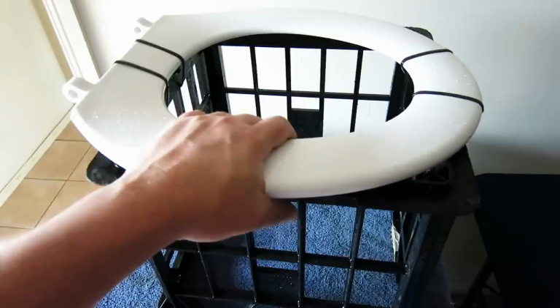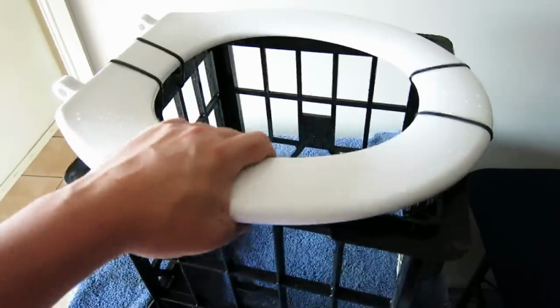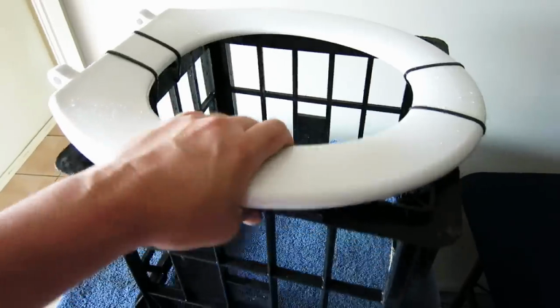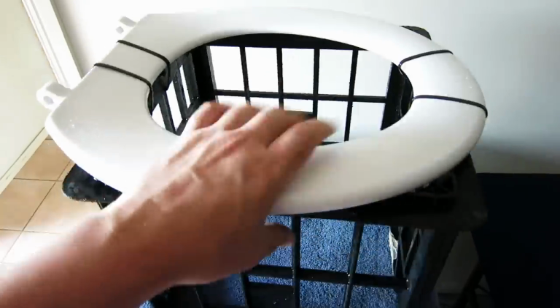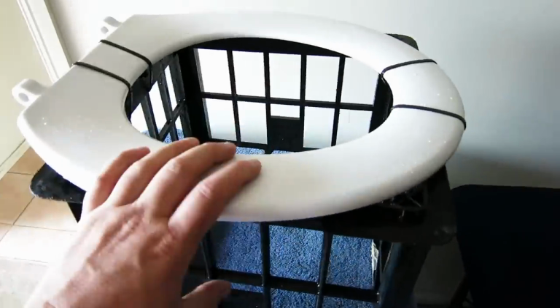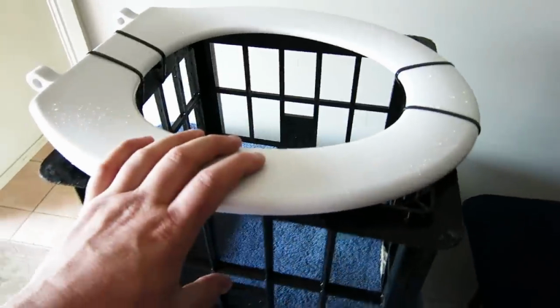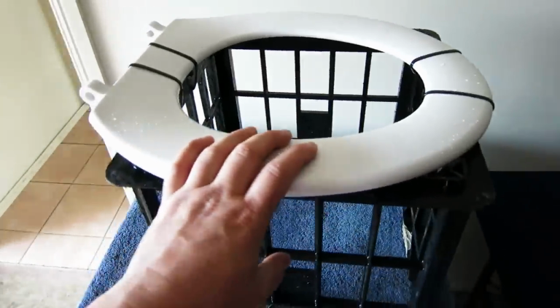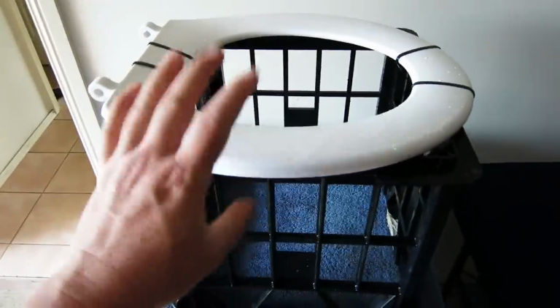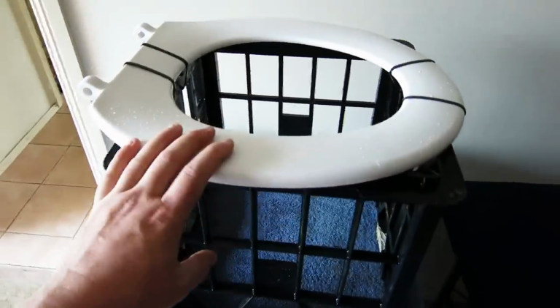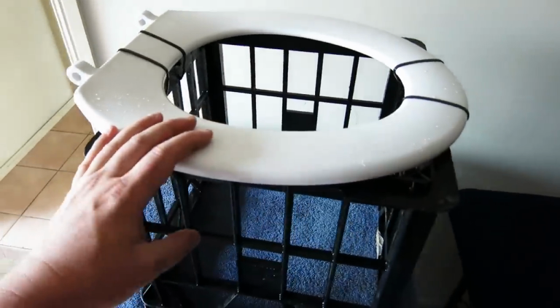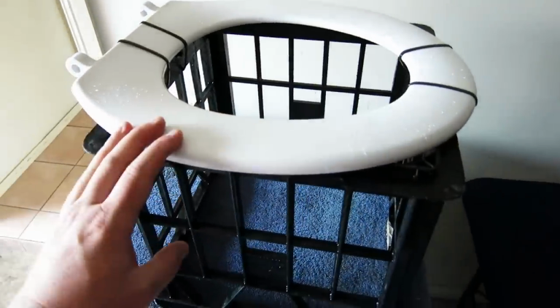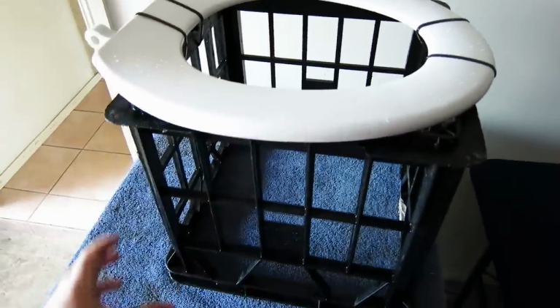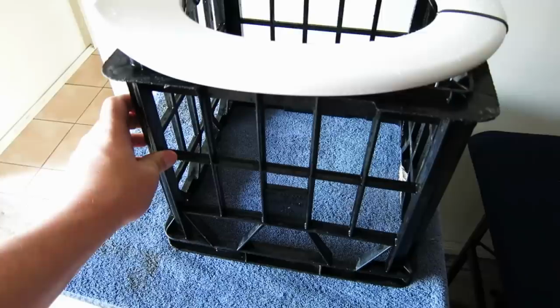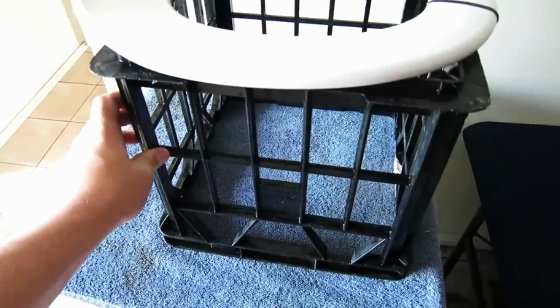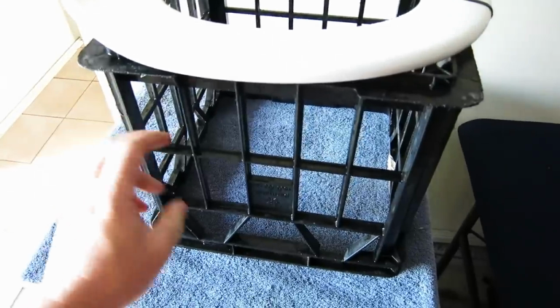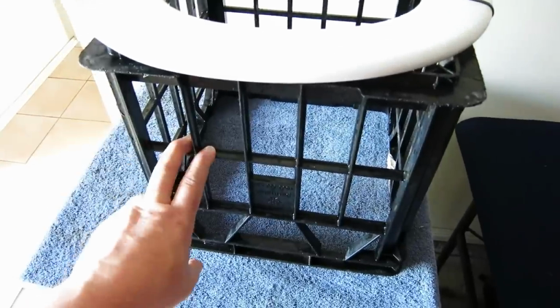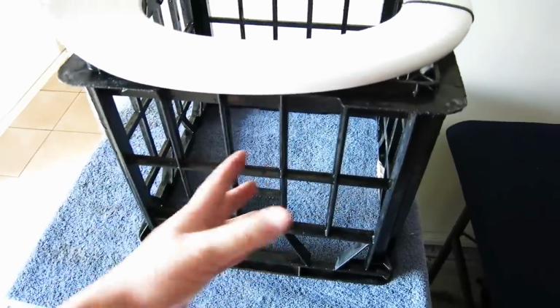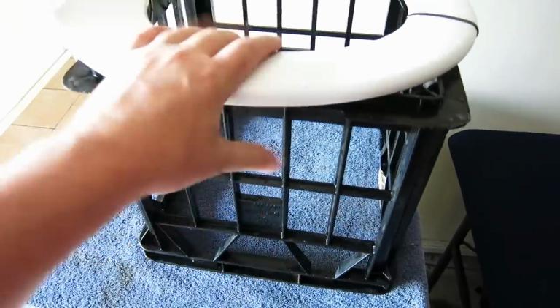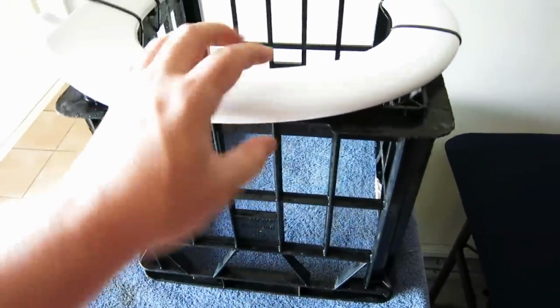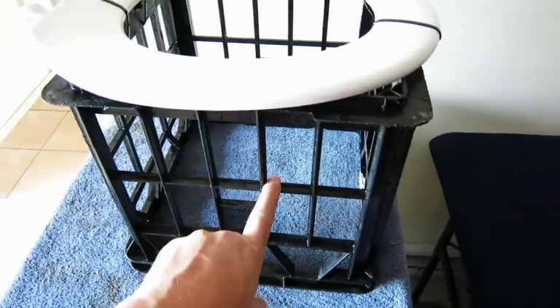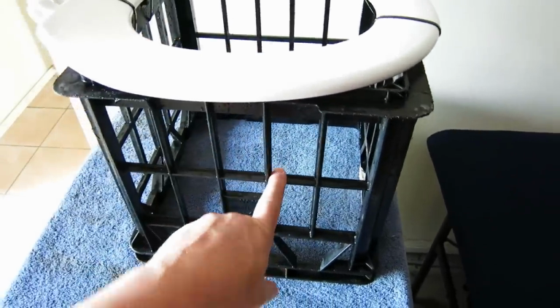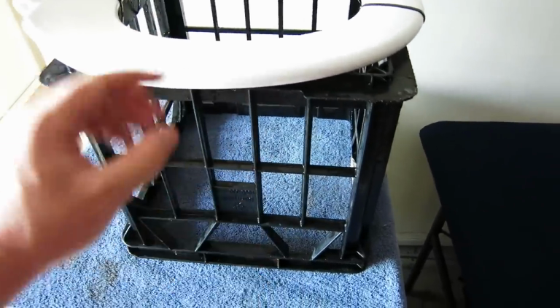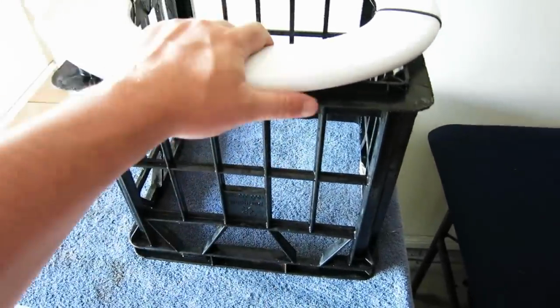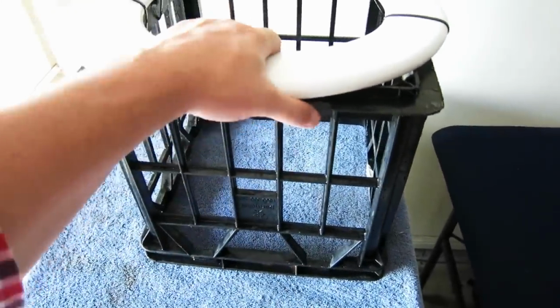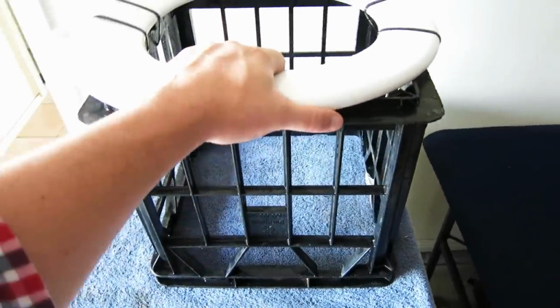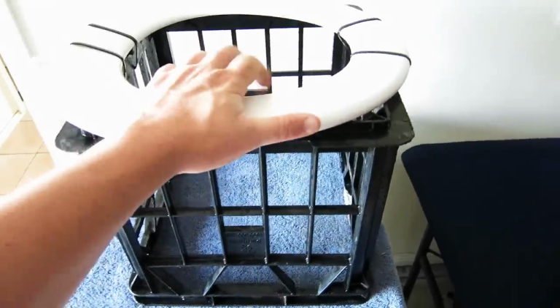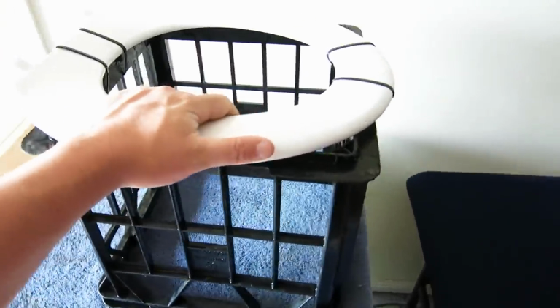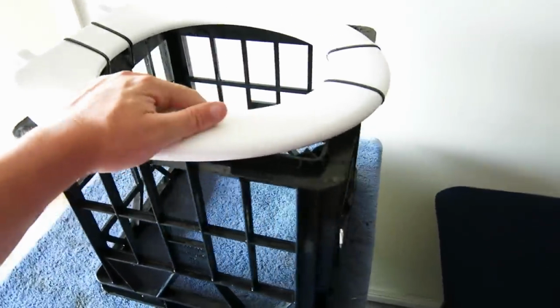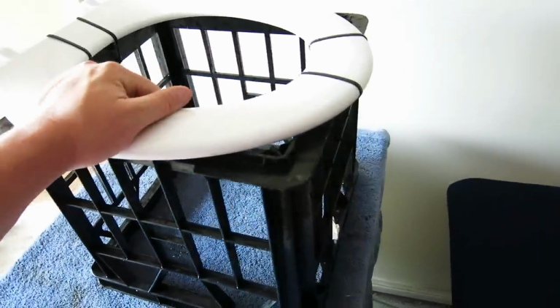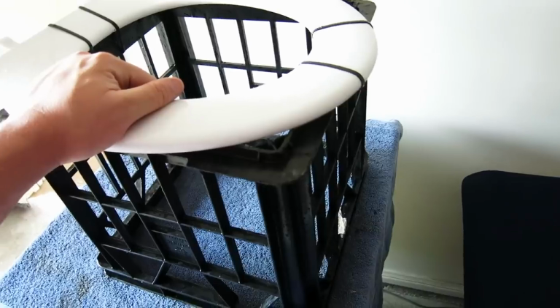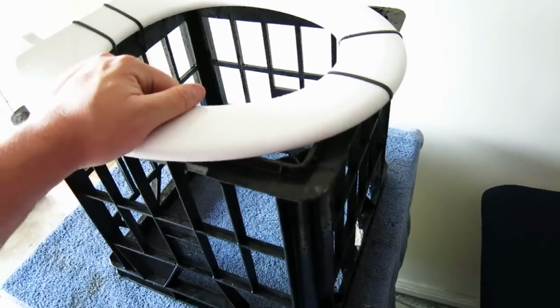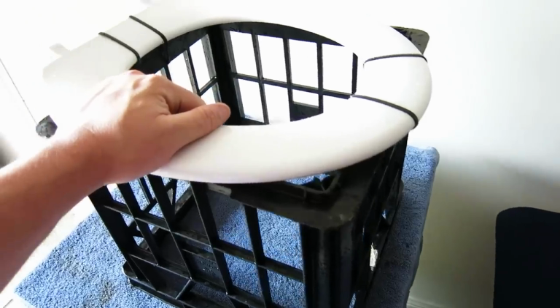Alright guys, here's how you make the bush shitter. What you're going to need is a milk crate — any kind, any color. Pick them up from your local Woolworths; you'll often find them discarded around on the street.